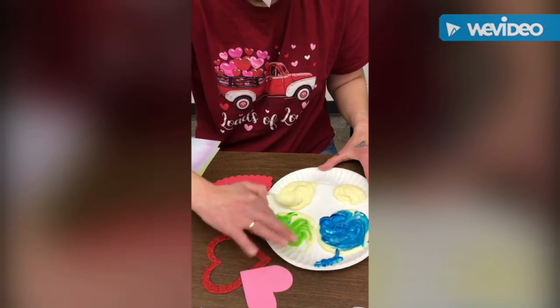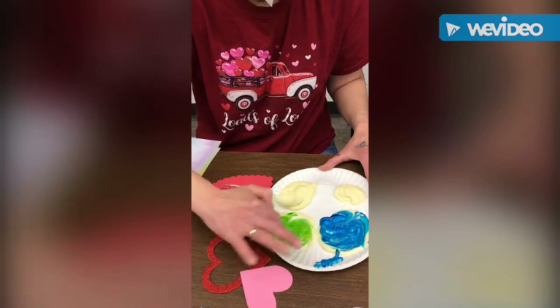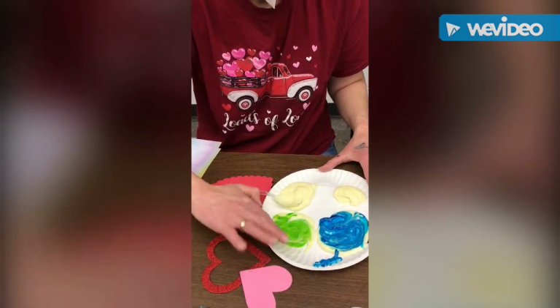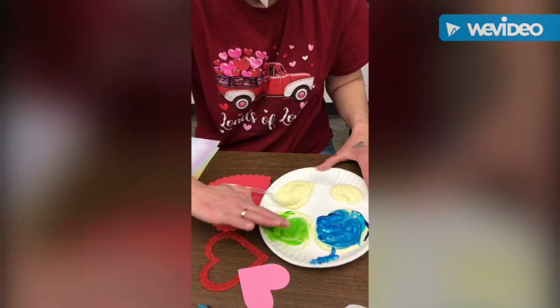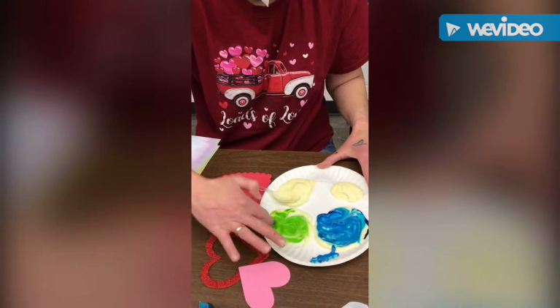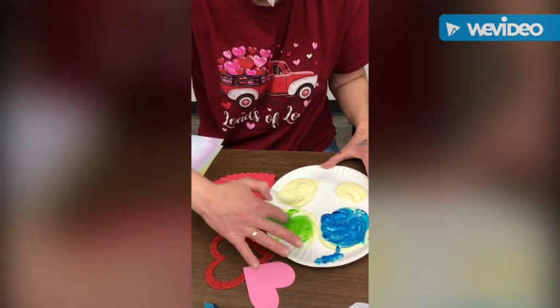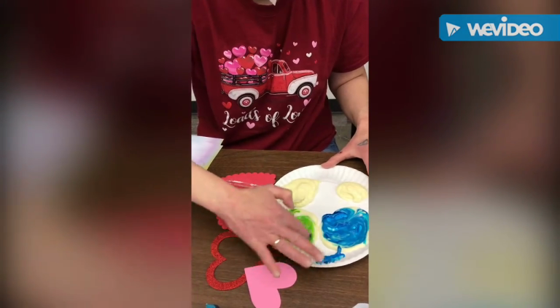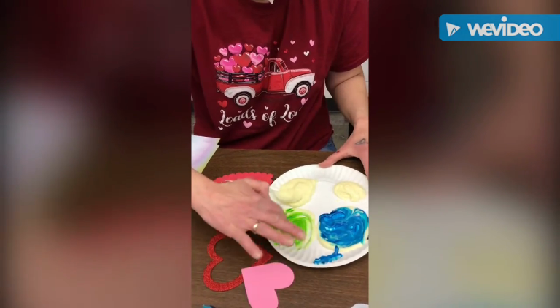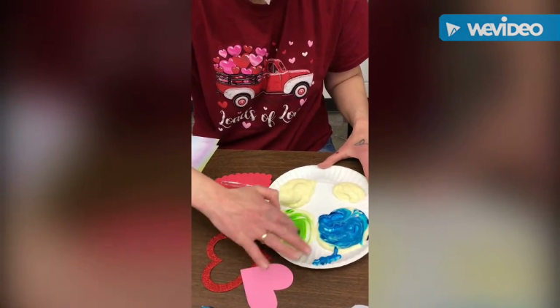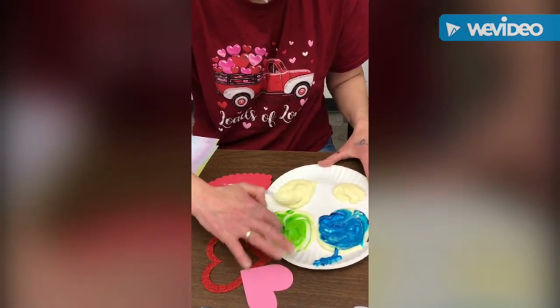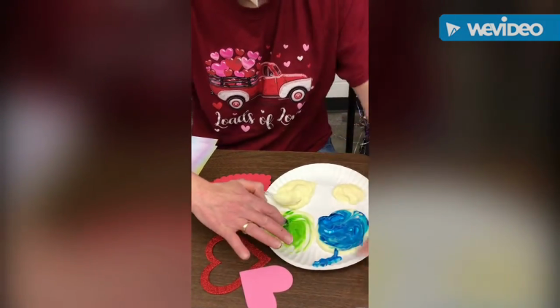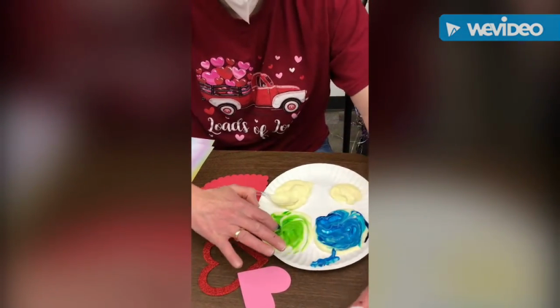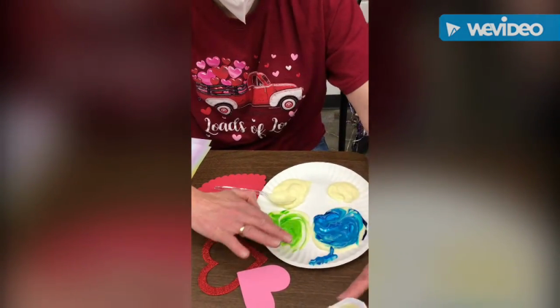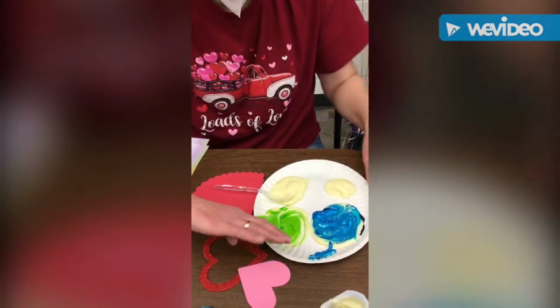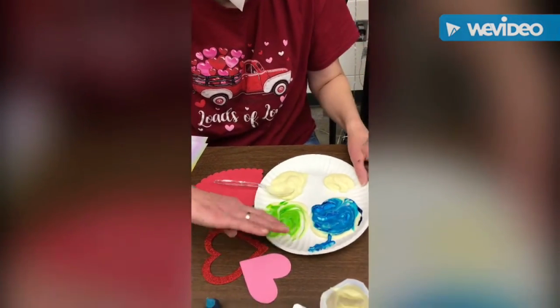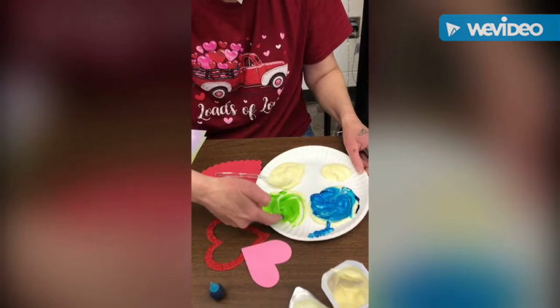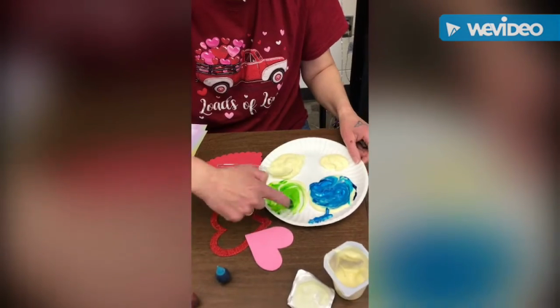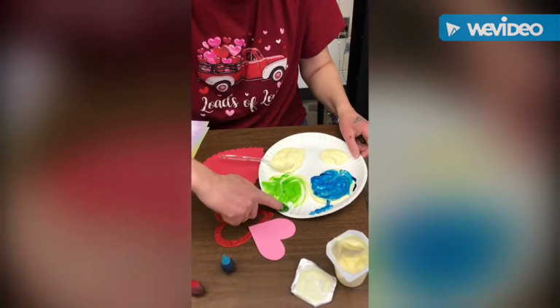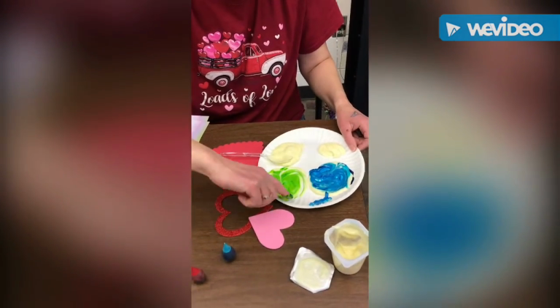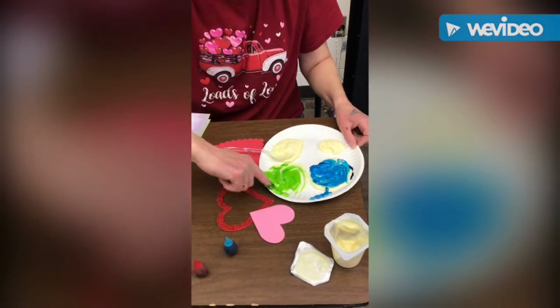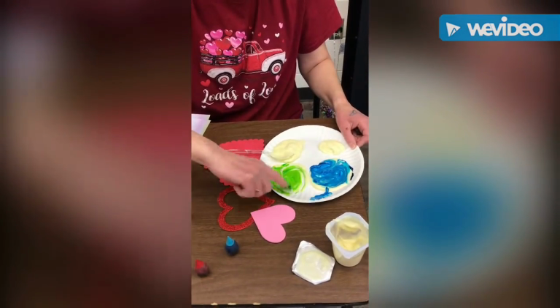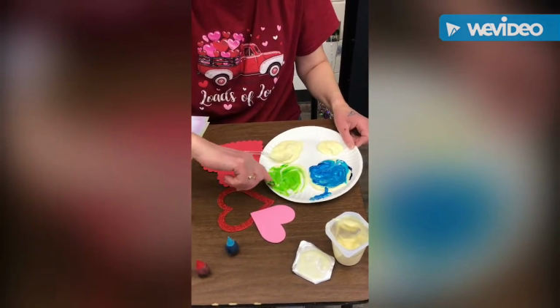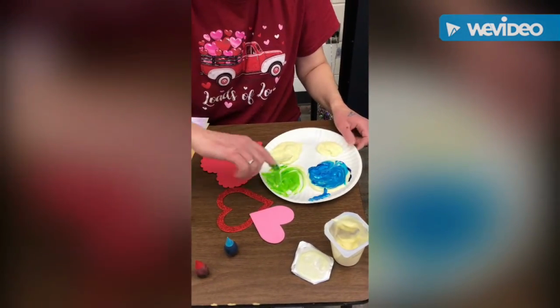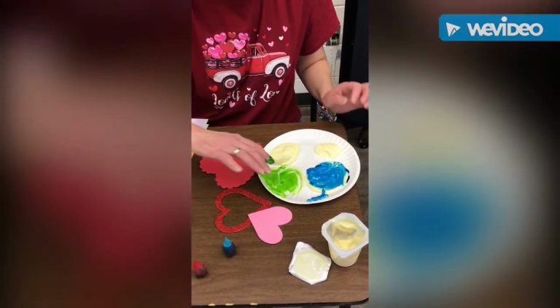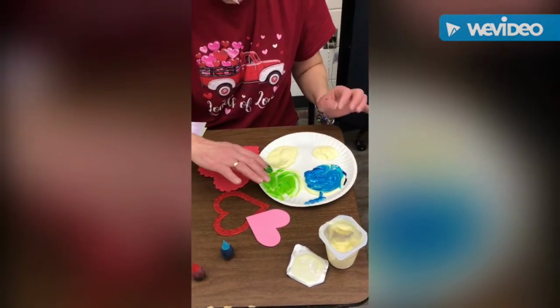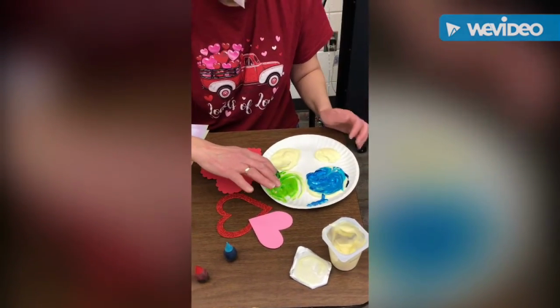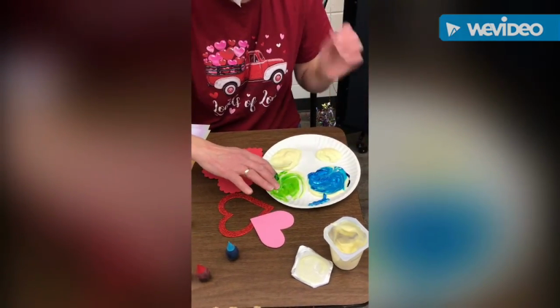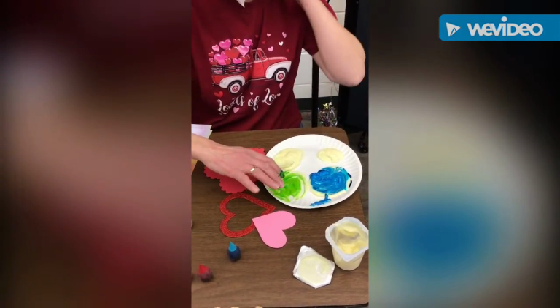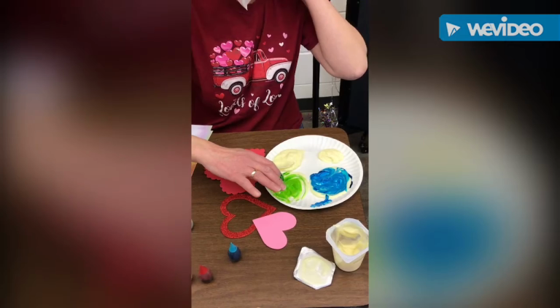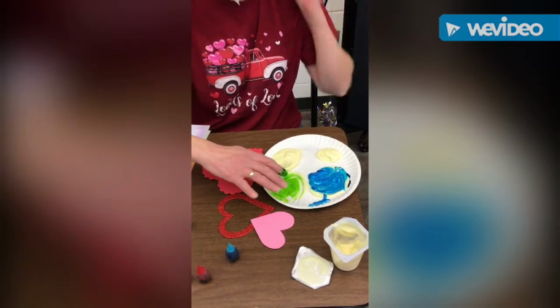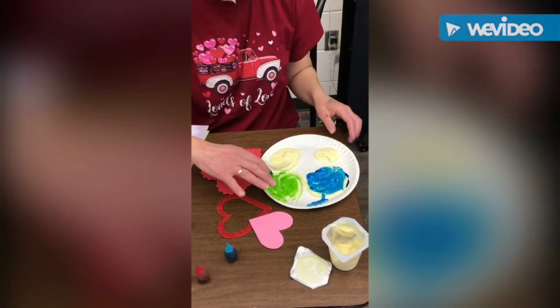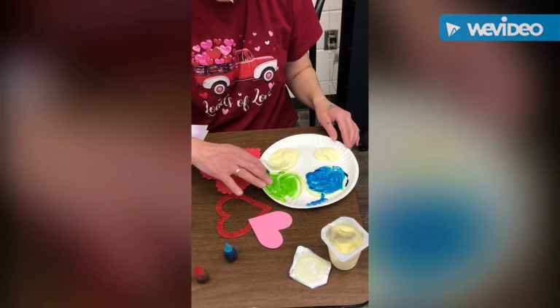You can go ahead and taste each color if you want, because it's okay to eat pudding and food coloring. If you'd rather not use the food coloring, you could also use those Kool-Aid packets to make it turn colors.